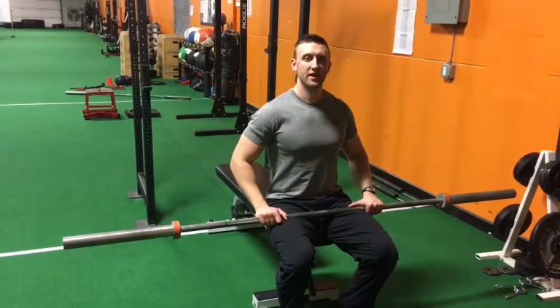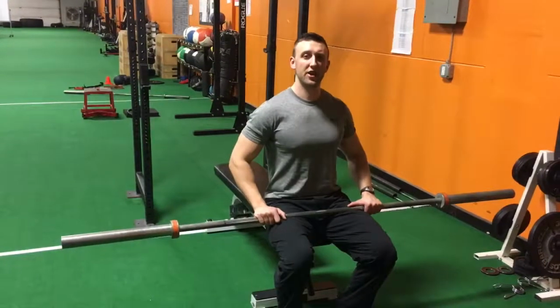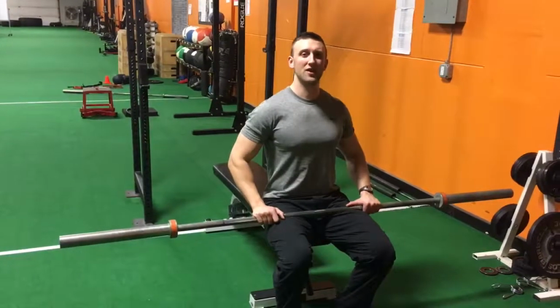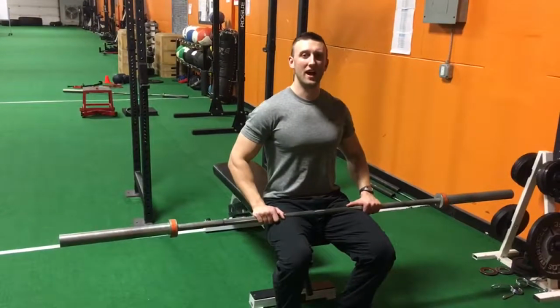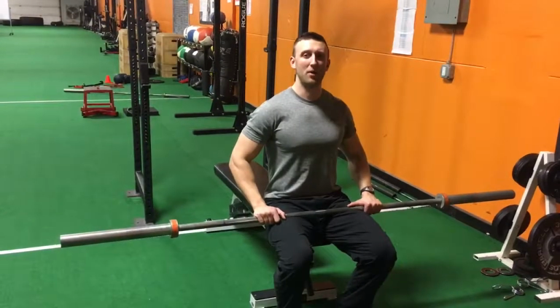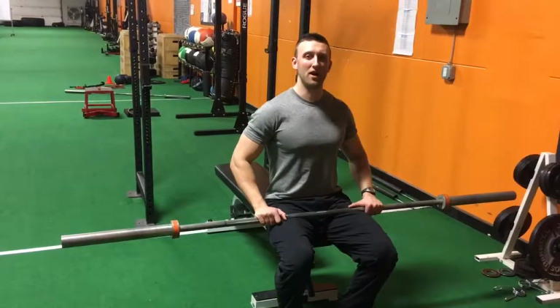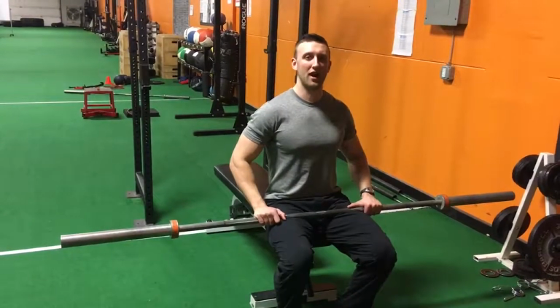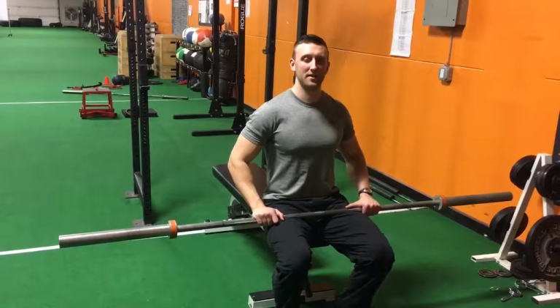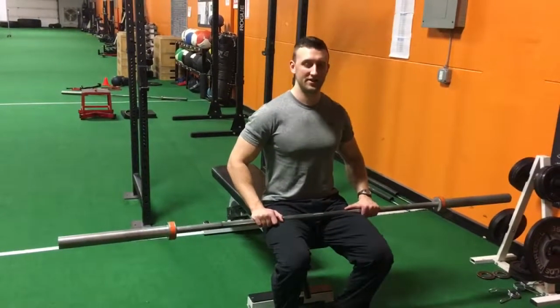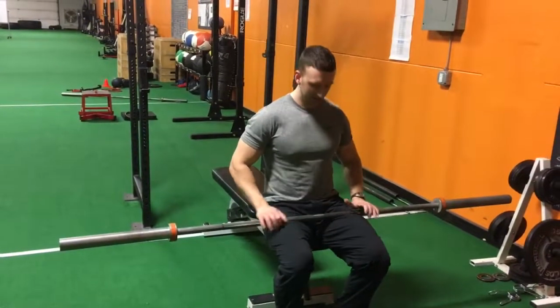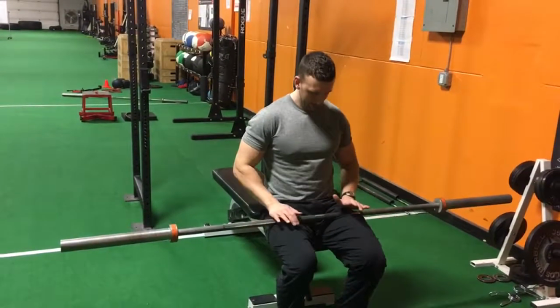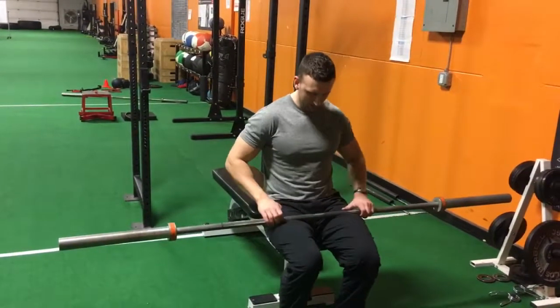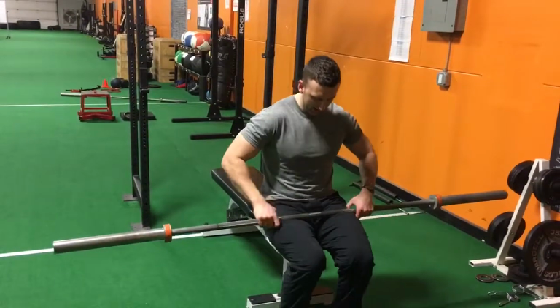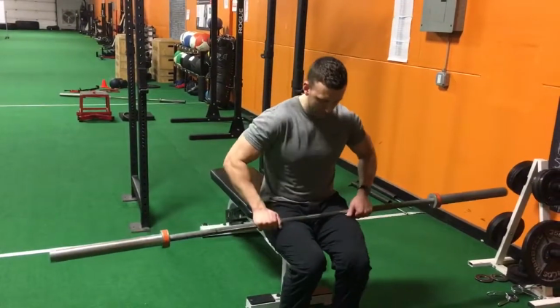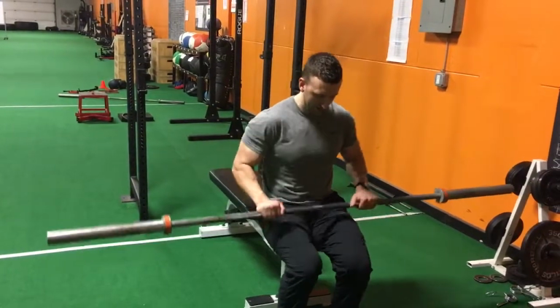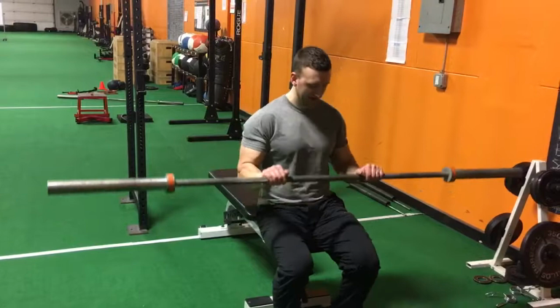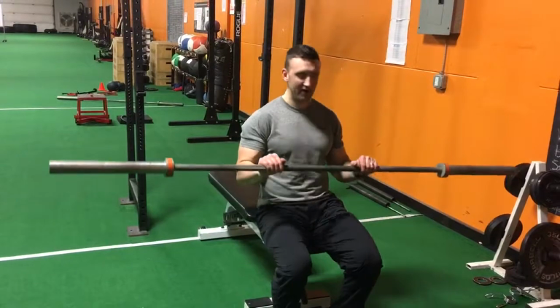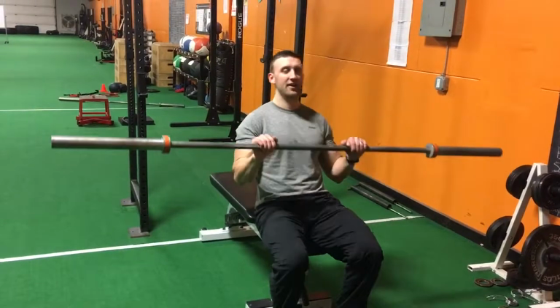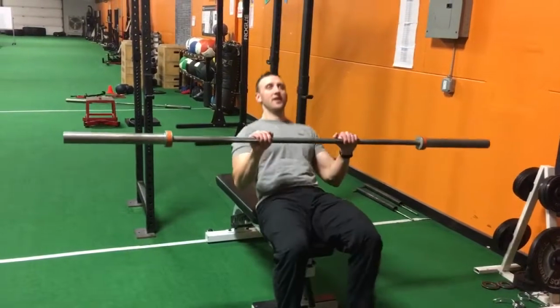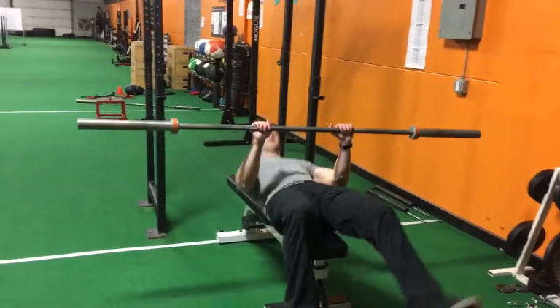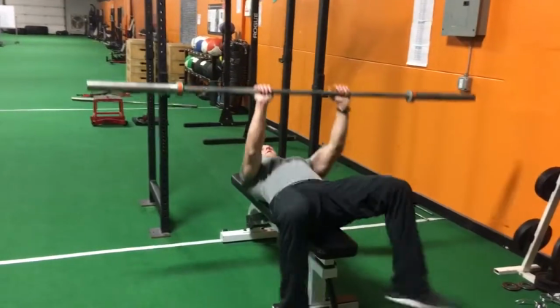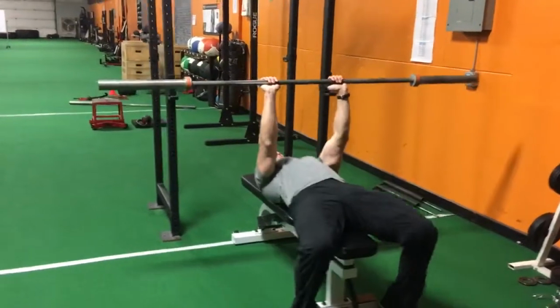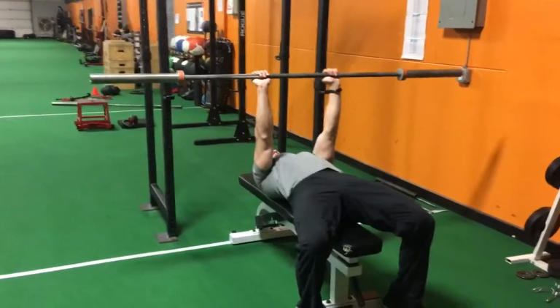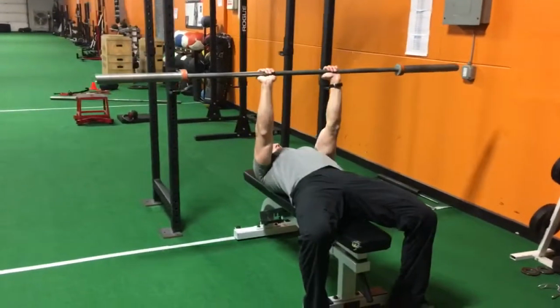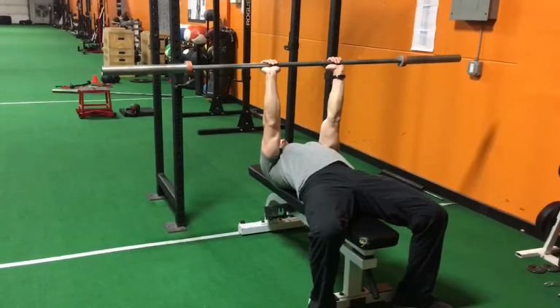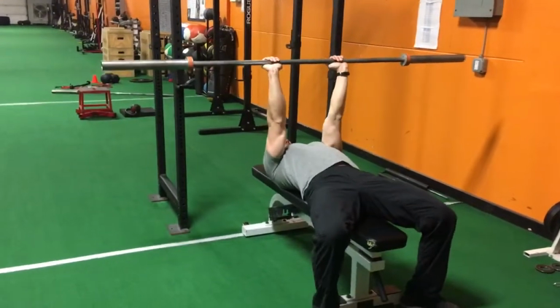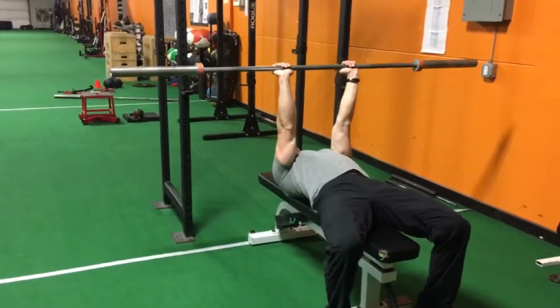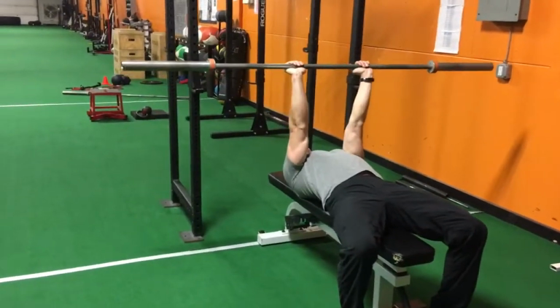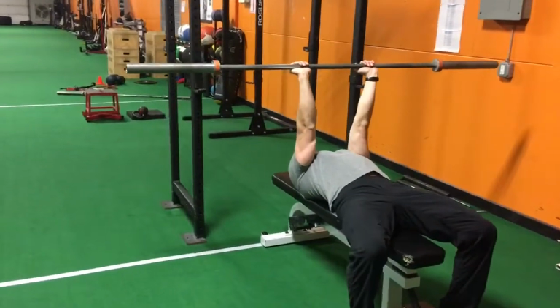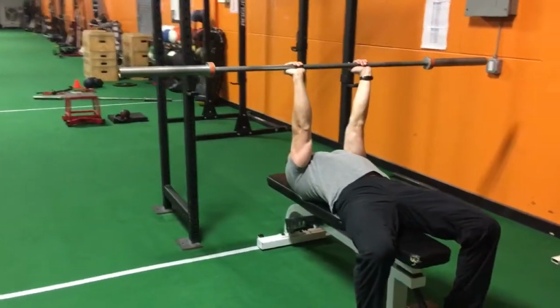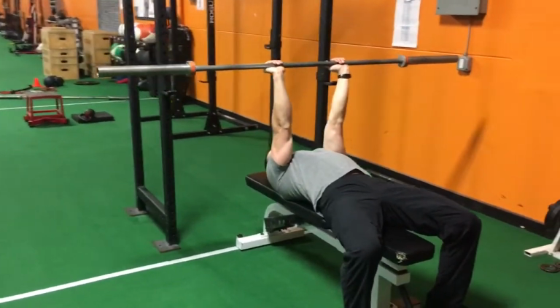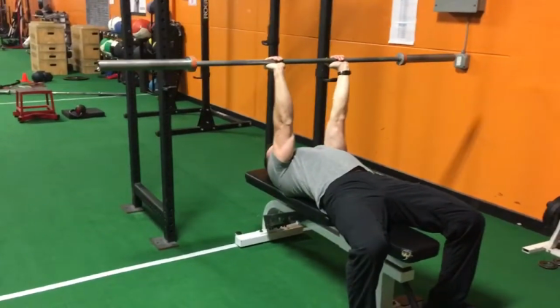Here's how you do a lying barbell tricep extension. Stick your hands fairly close together, lie back, and keep your elbows tucked in.